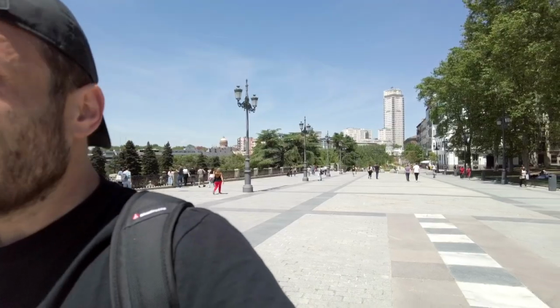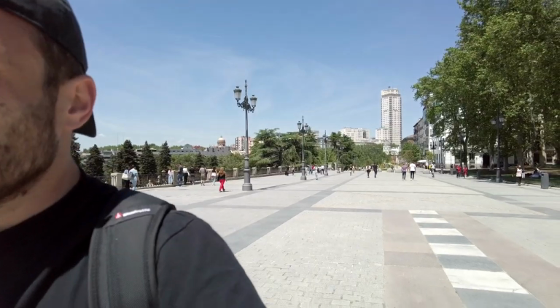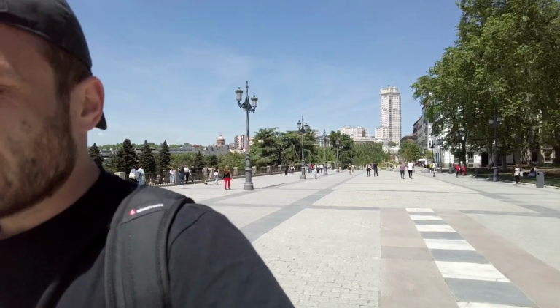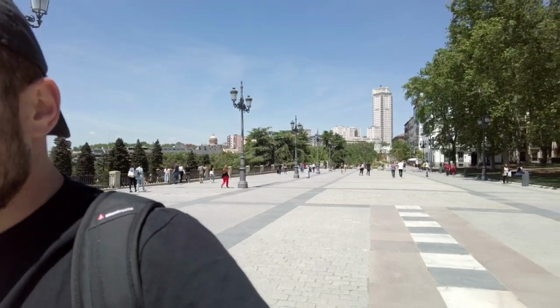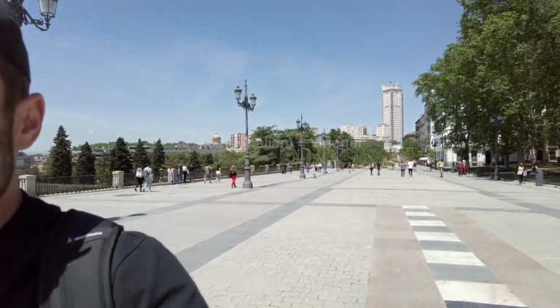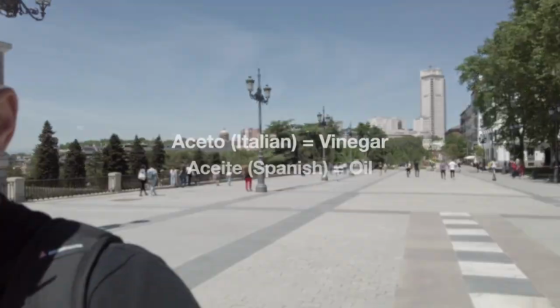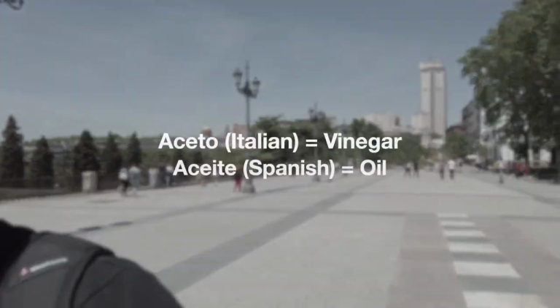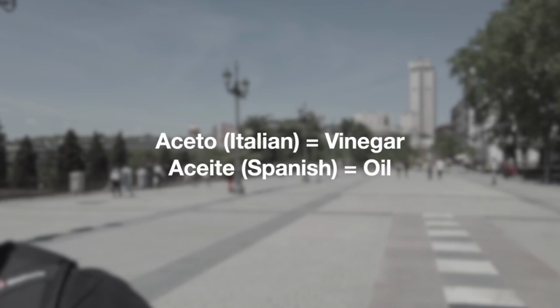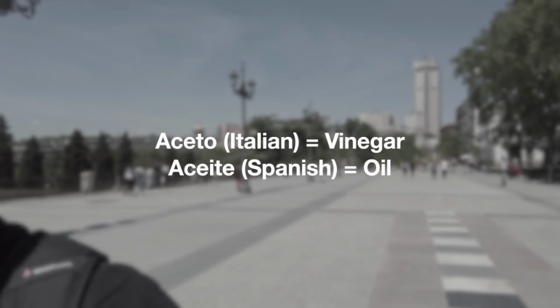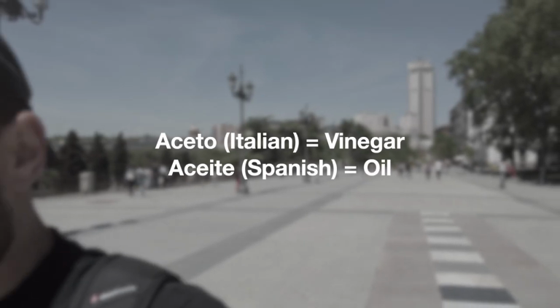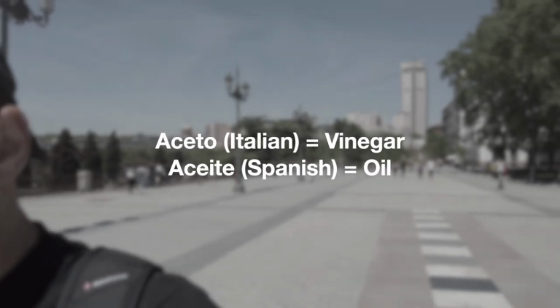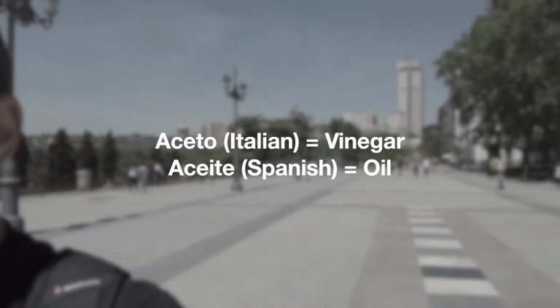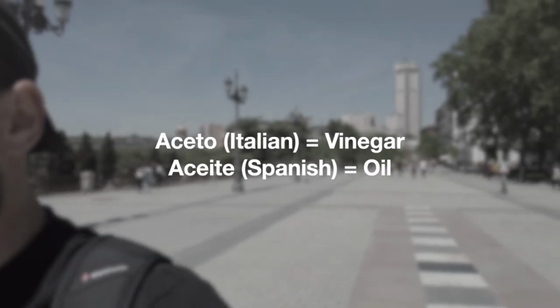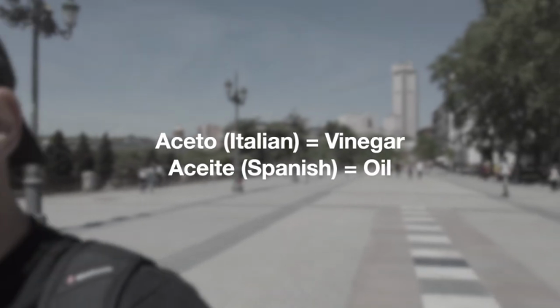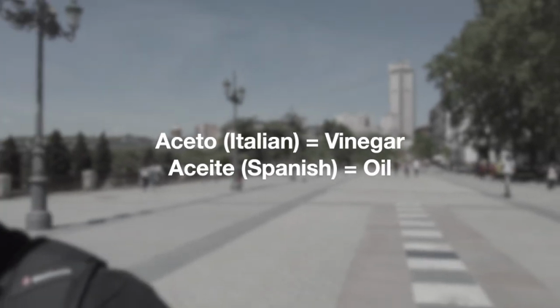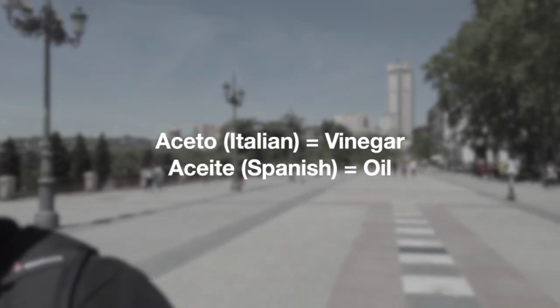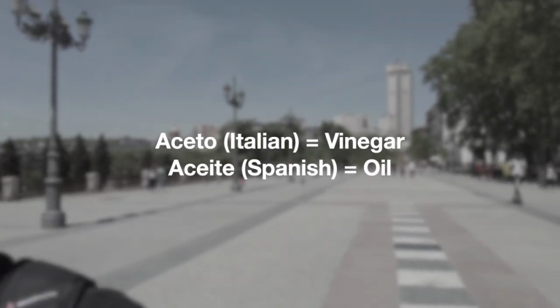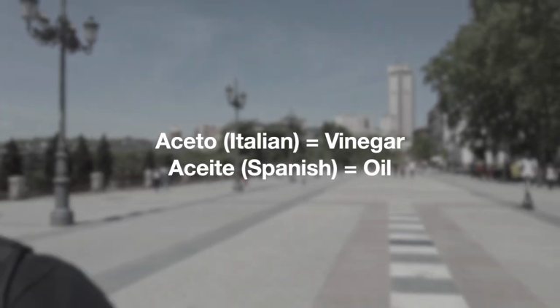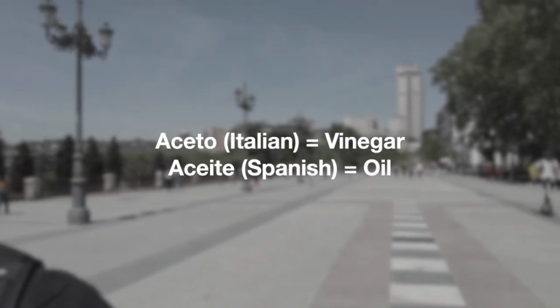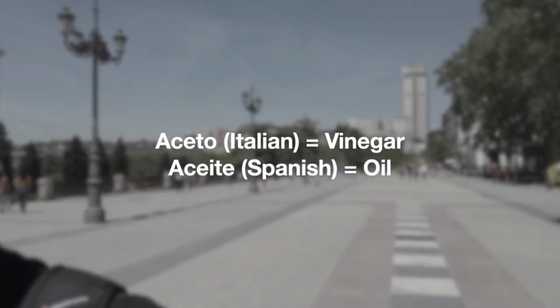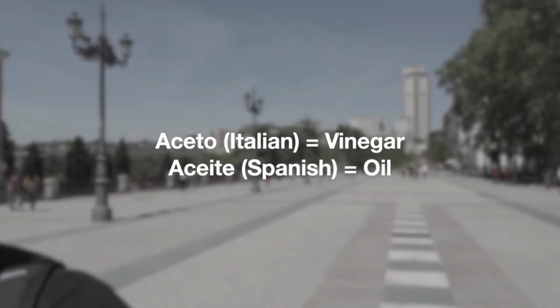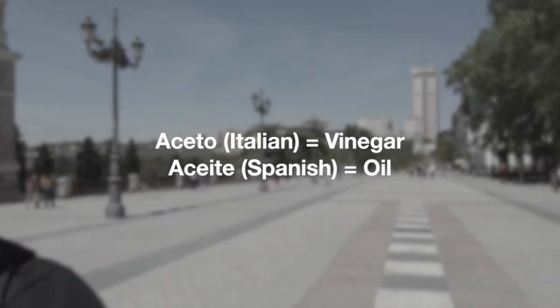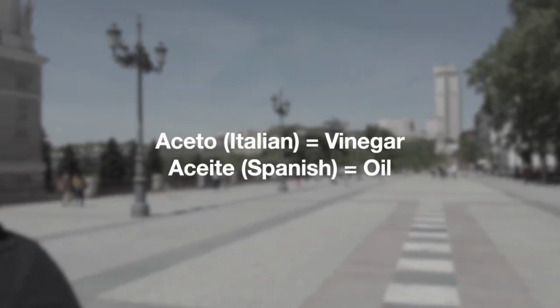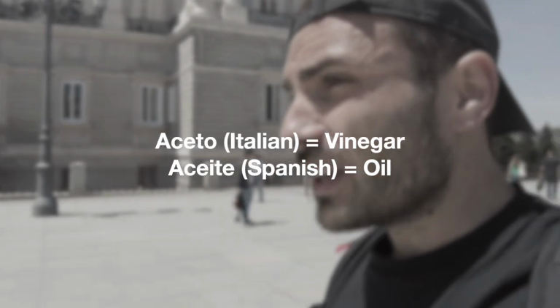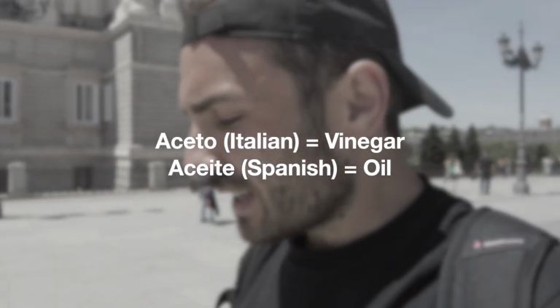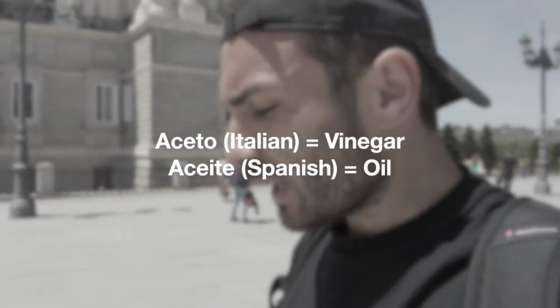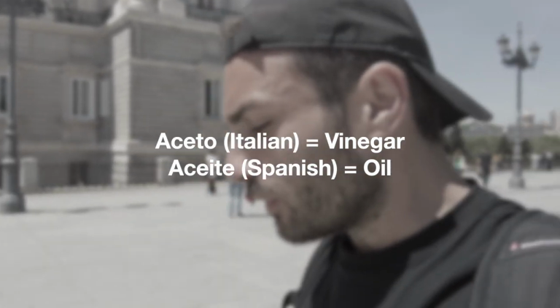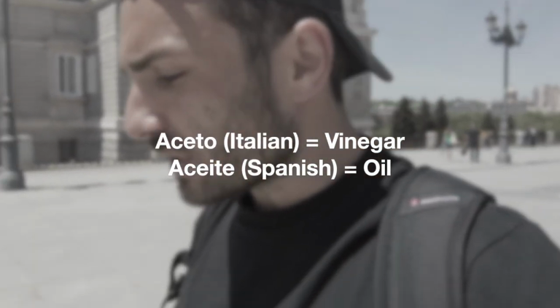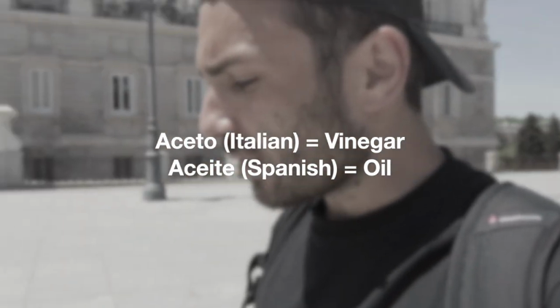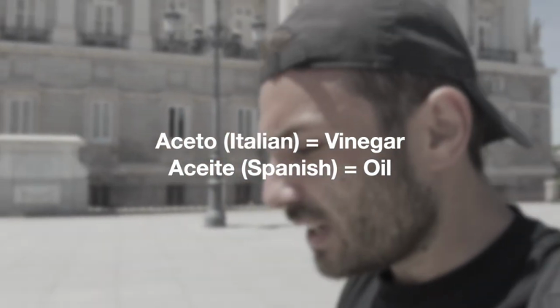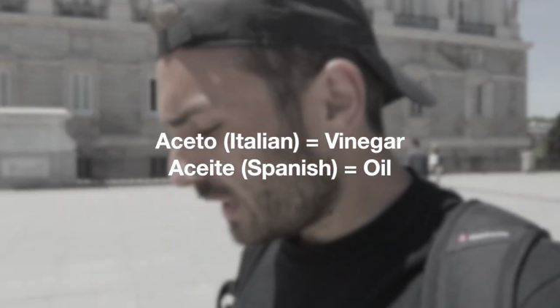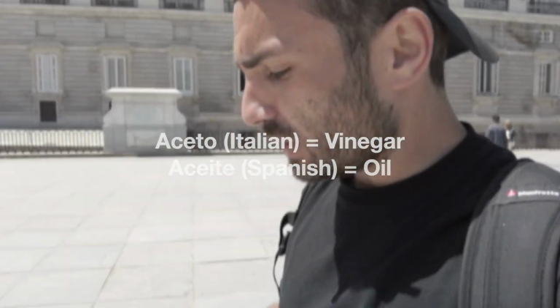Vinegar in Italian is aceto, but in Spanish the word aceite means olive oil. So it can get quite confusing — aceite and aceto.